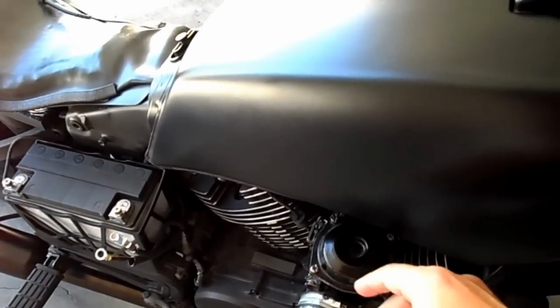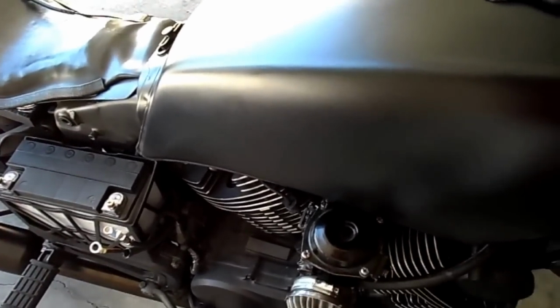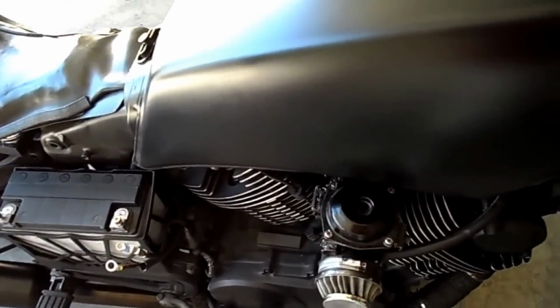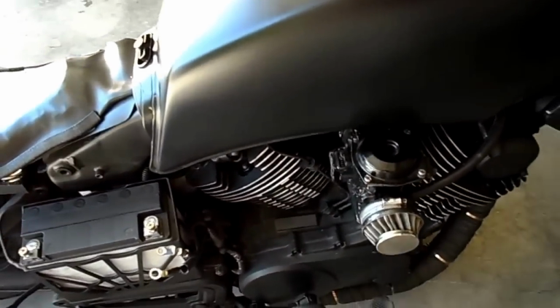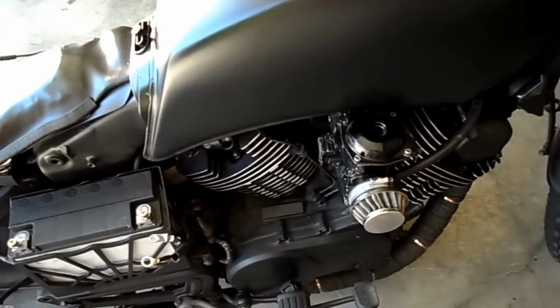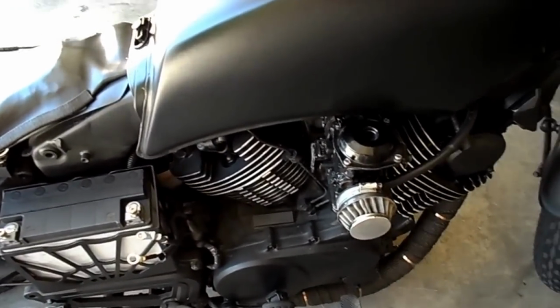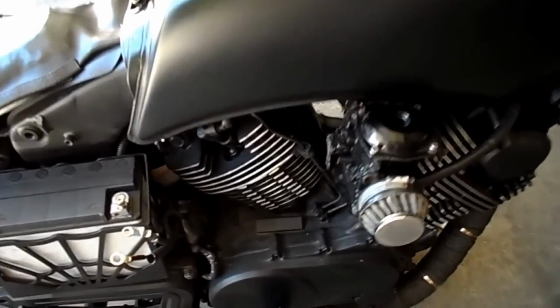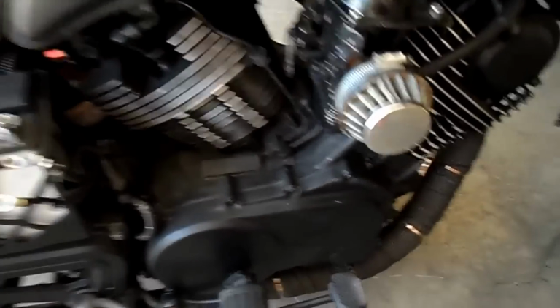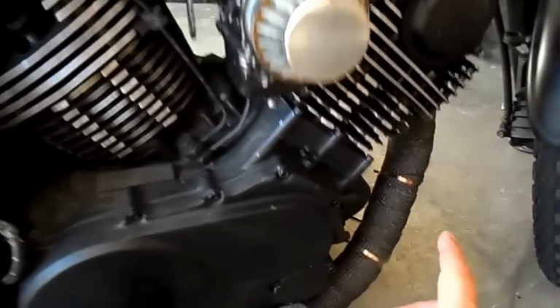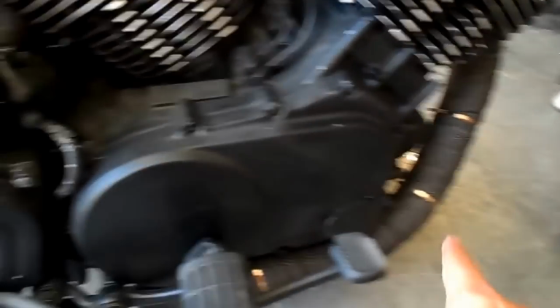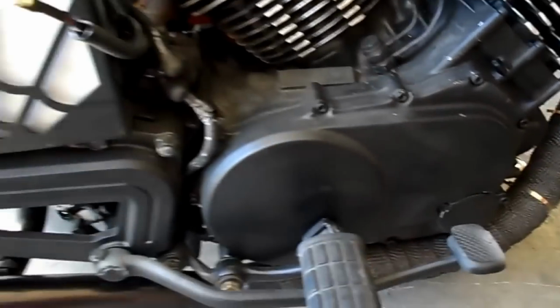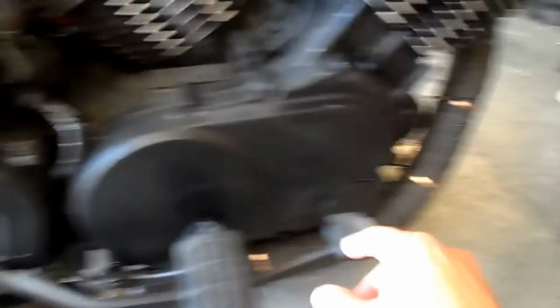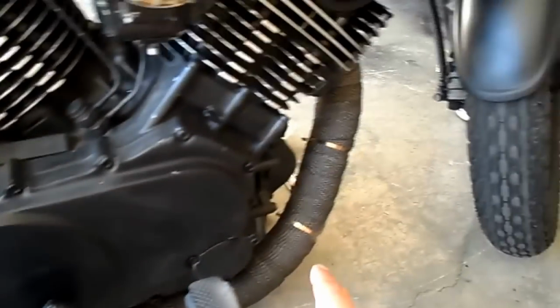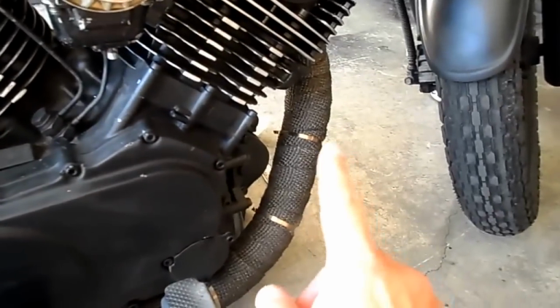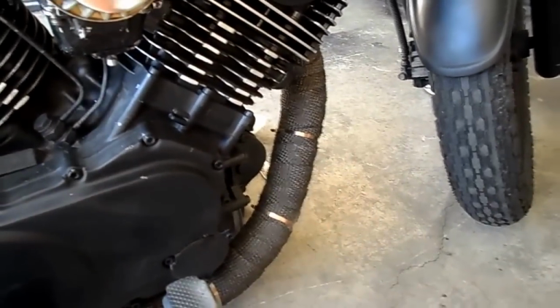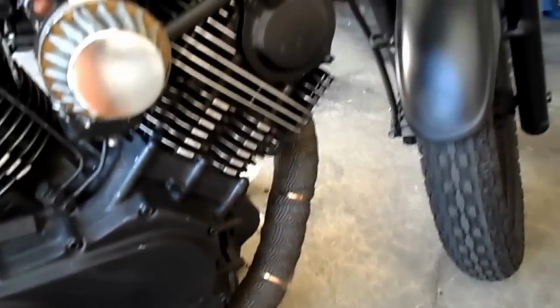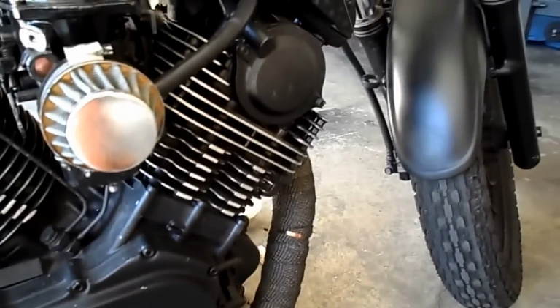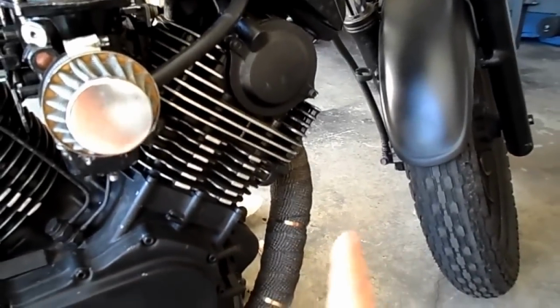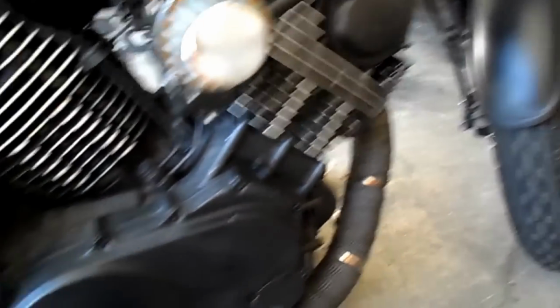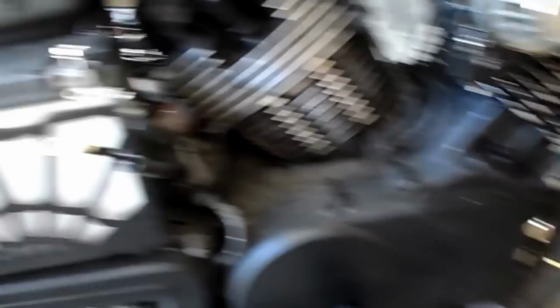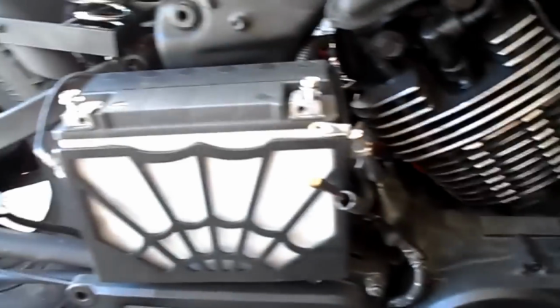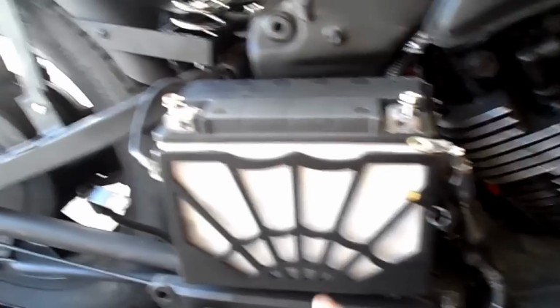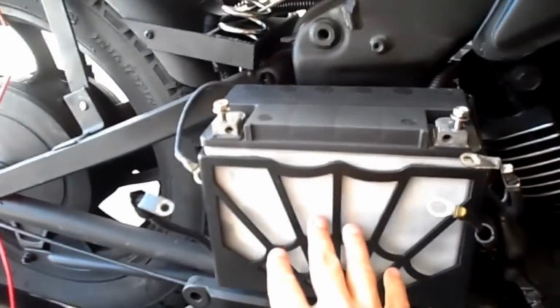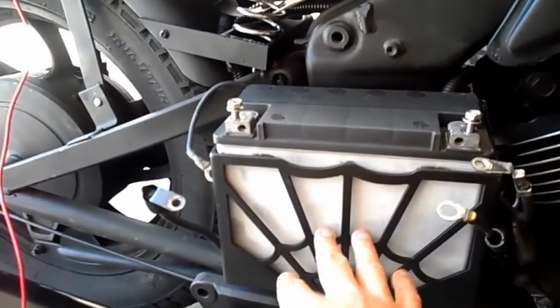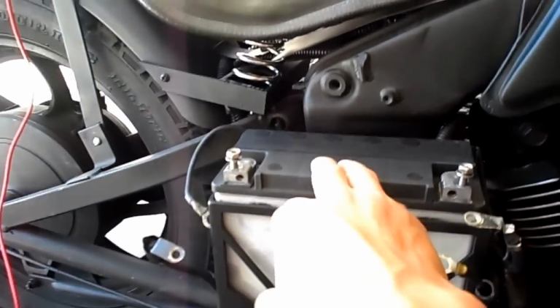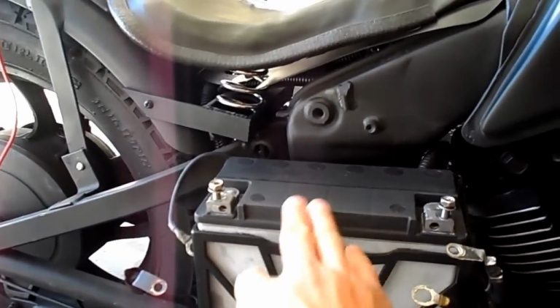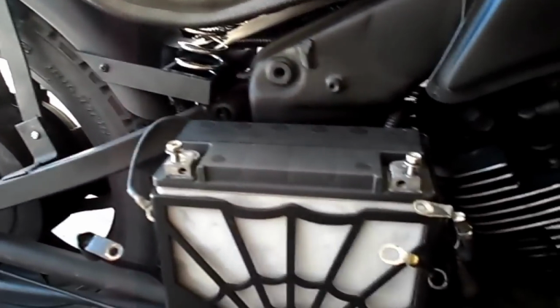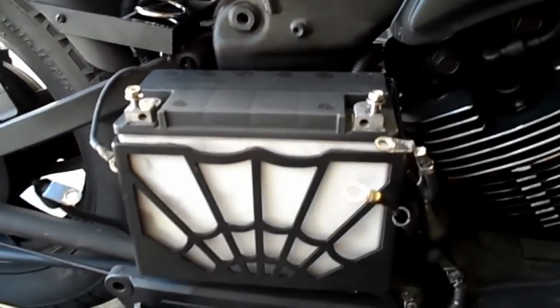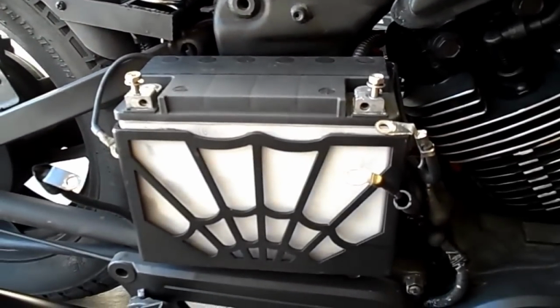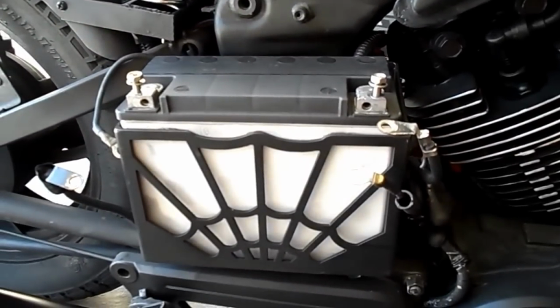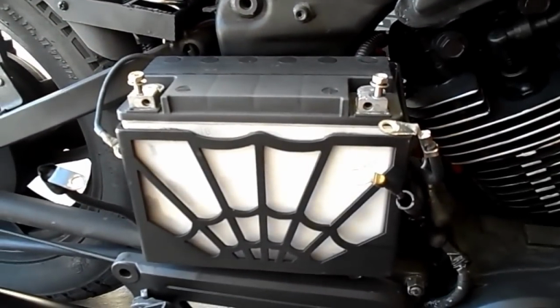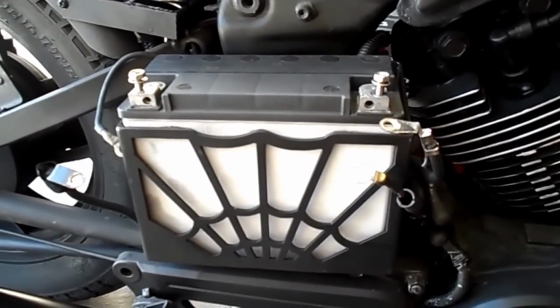It sucks down gas pretty well, but it's pretty fast. Put the custom exhaust on there with the heat wrap, so it looks pretty slick sitting there with the black. Had a custom battery box made. It's a good battery, about 320 cold cranking amps, so that's good.